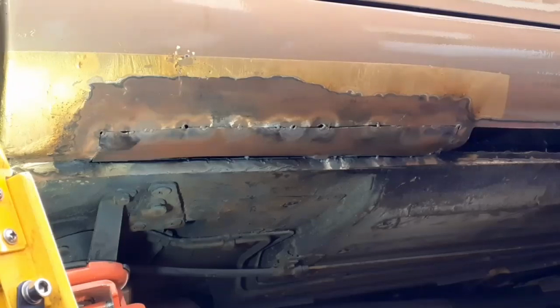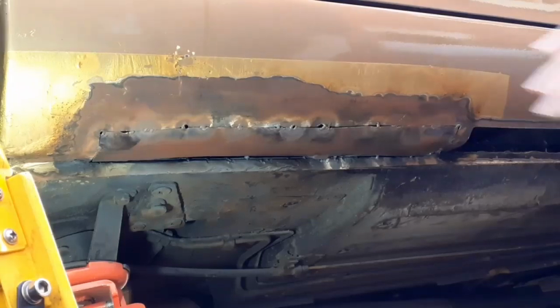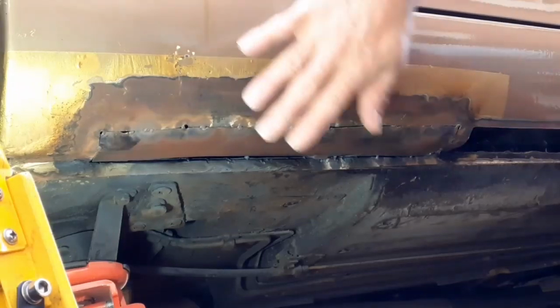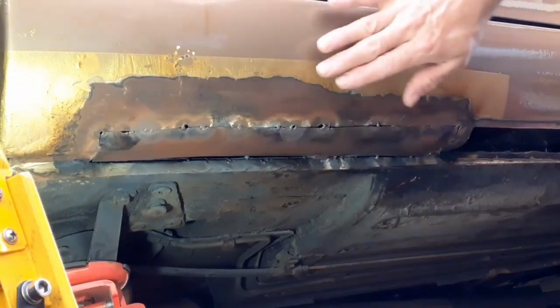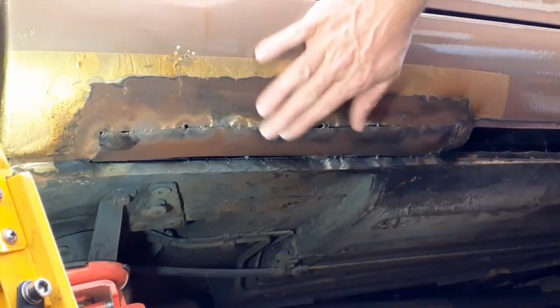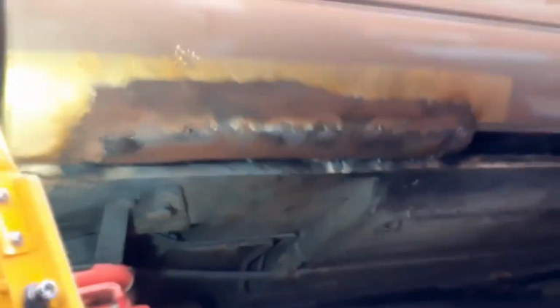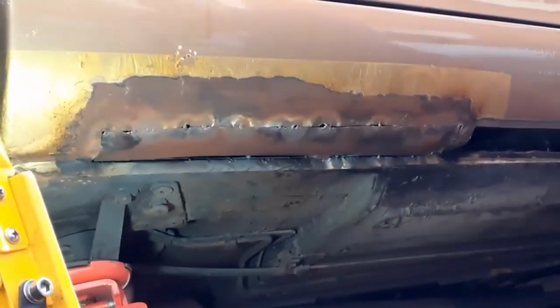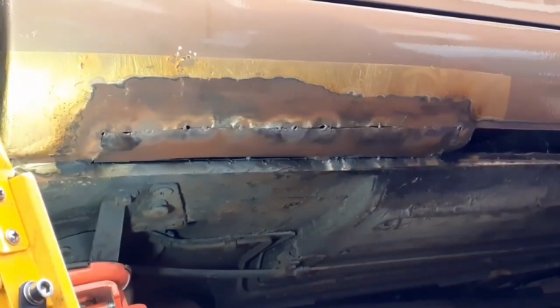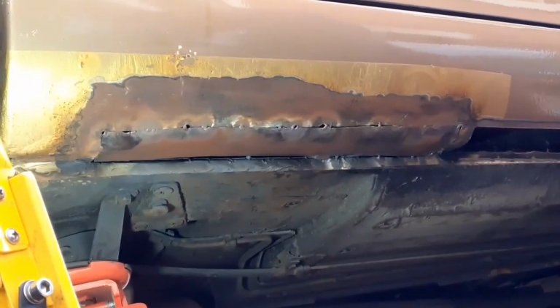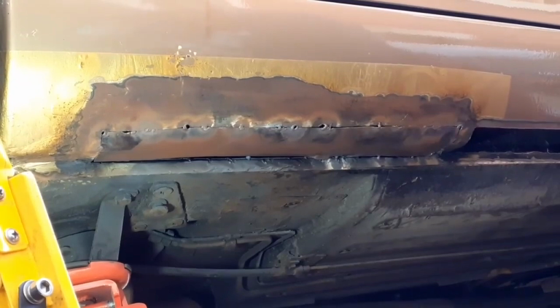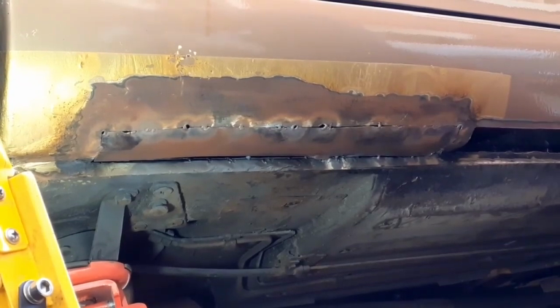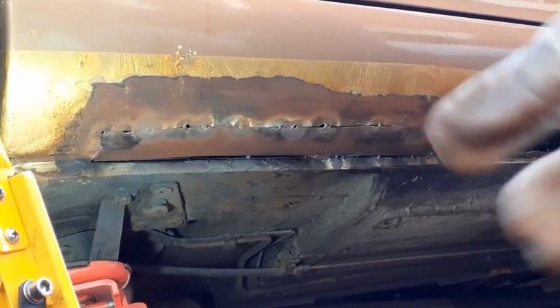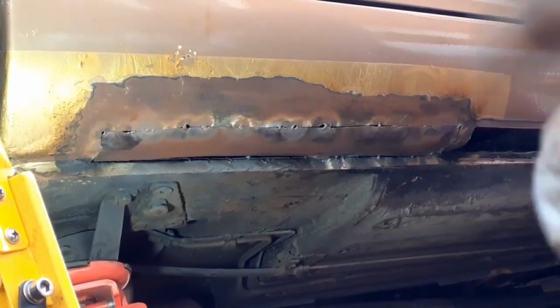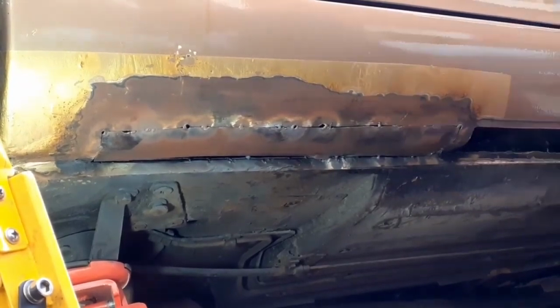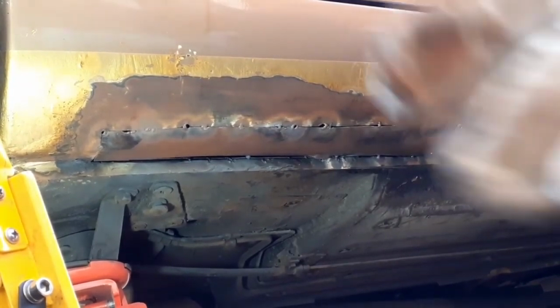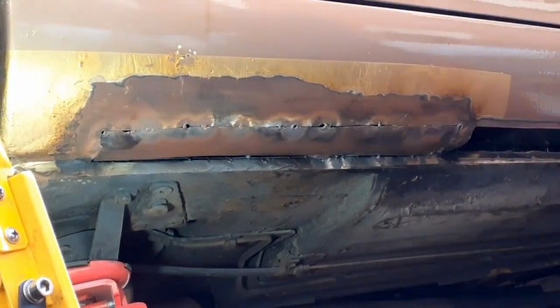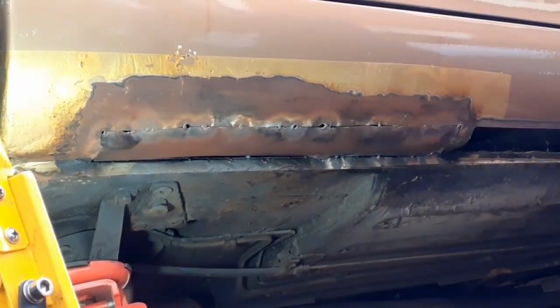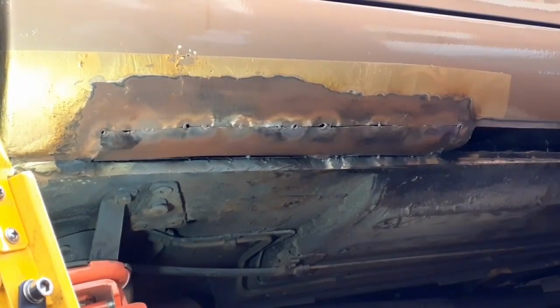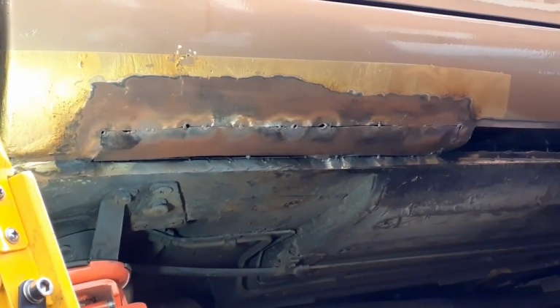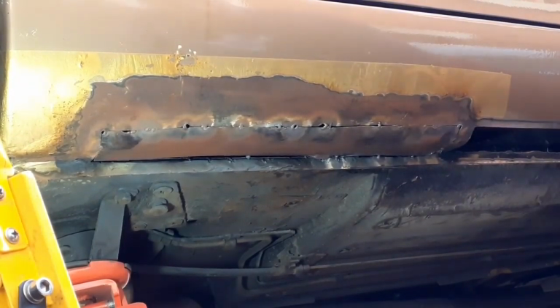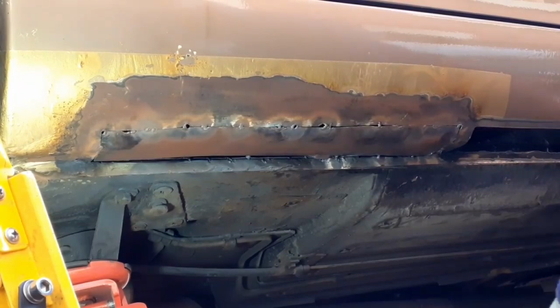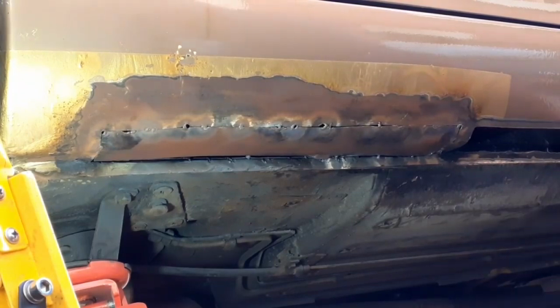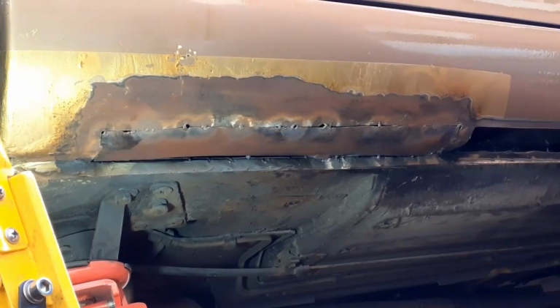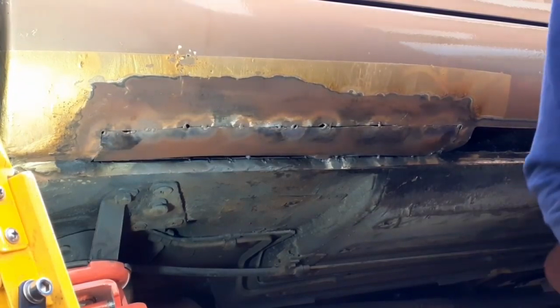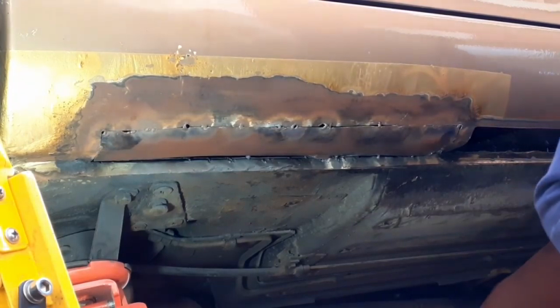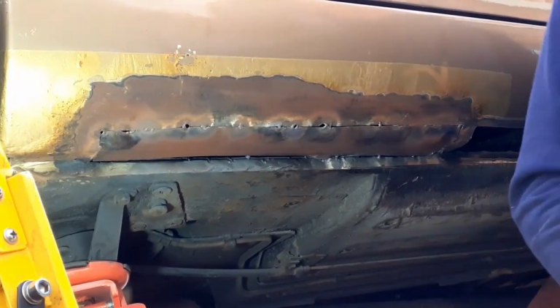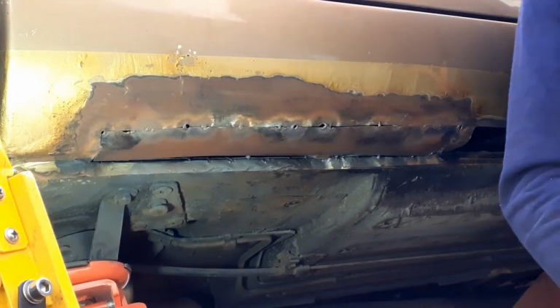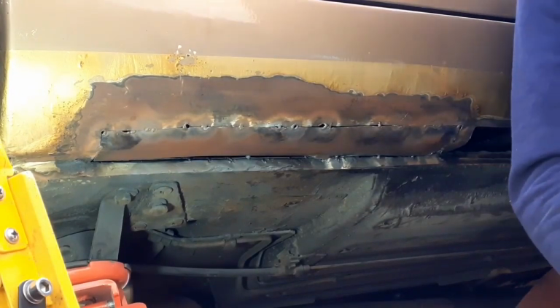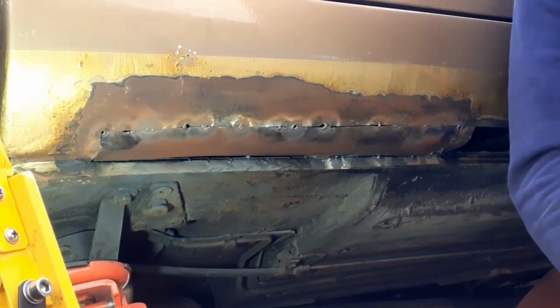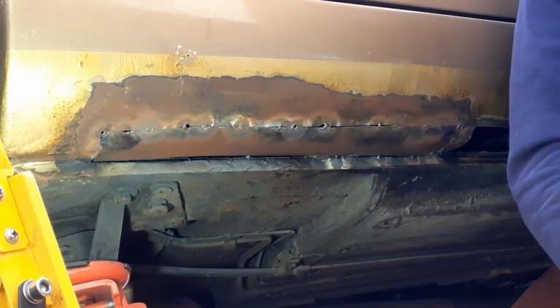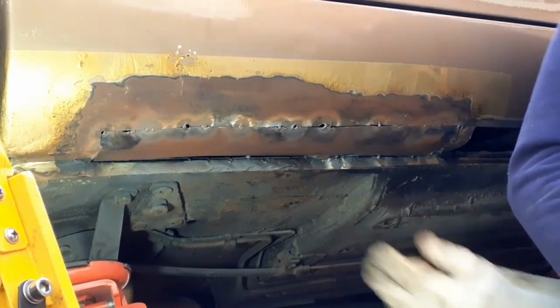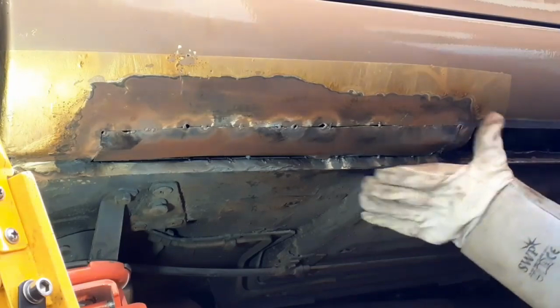Welcome back. I've finally managed to get the repair panel tacked on. I'm really rather pleased with it. It's been a nightmare working in the open in the wind, but I've finally managed to get an evening without wind and I've managed to get quite a decent bit of progress.